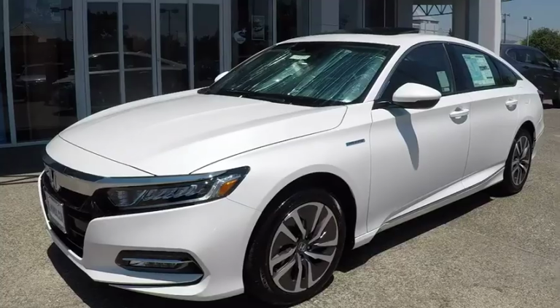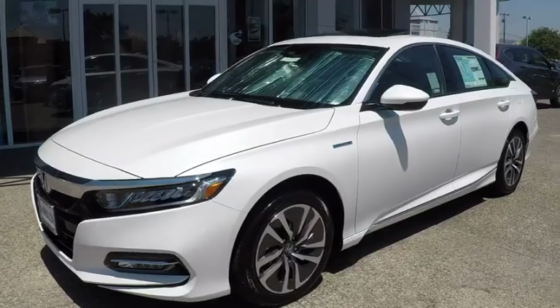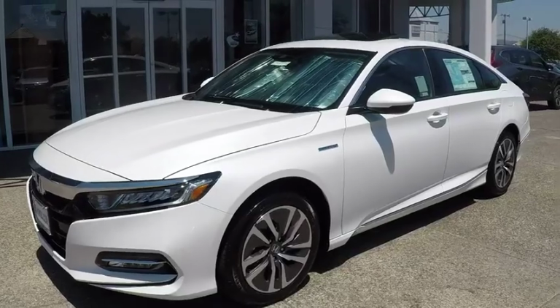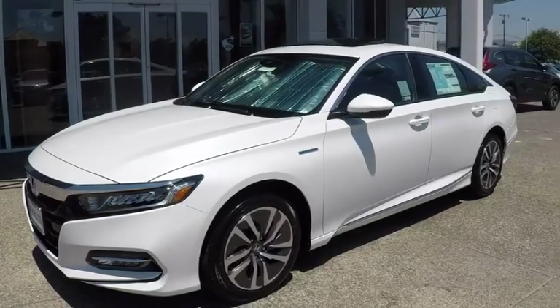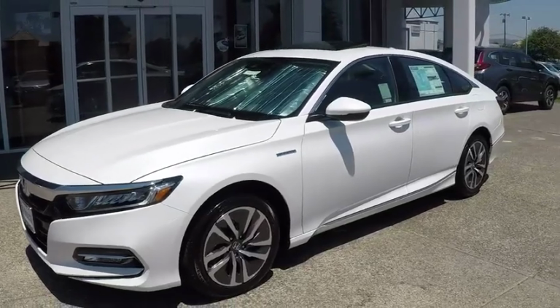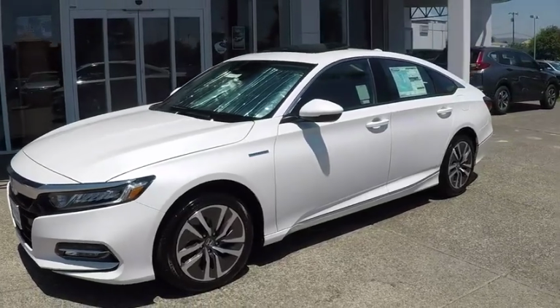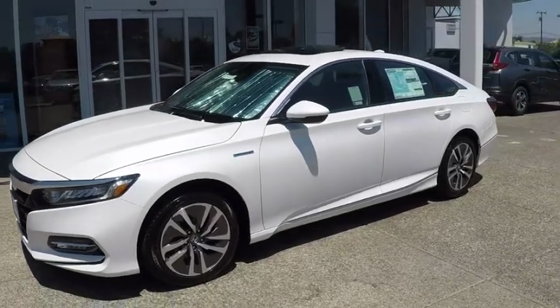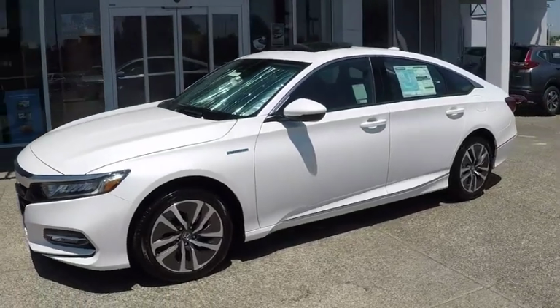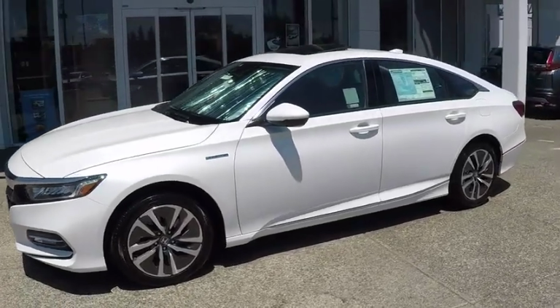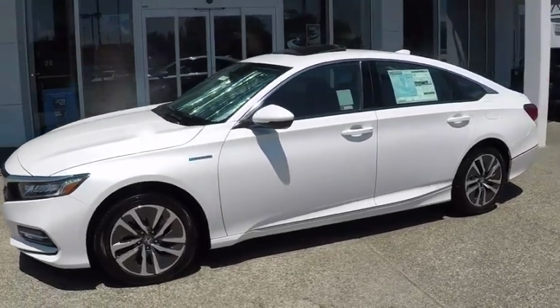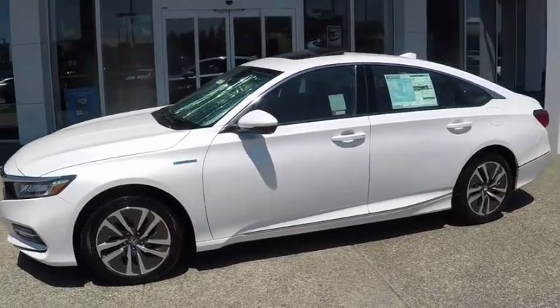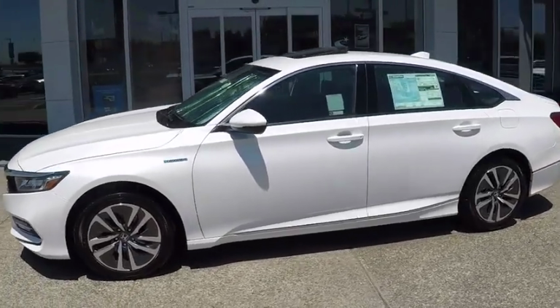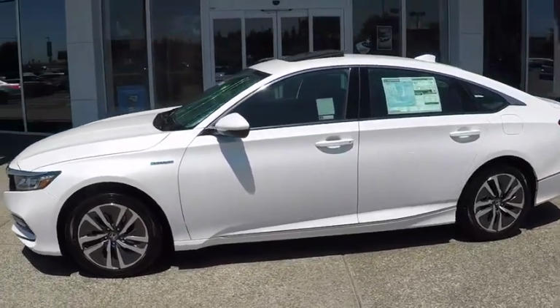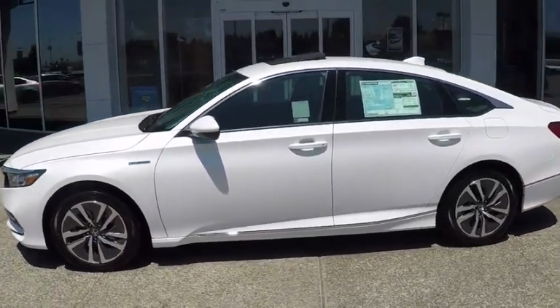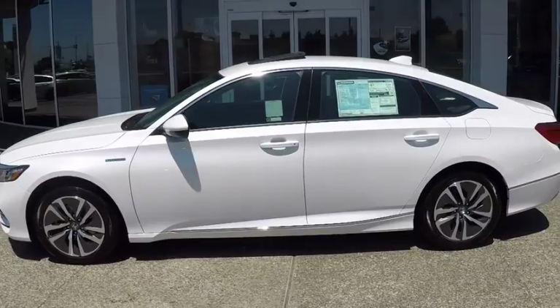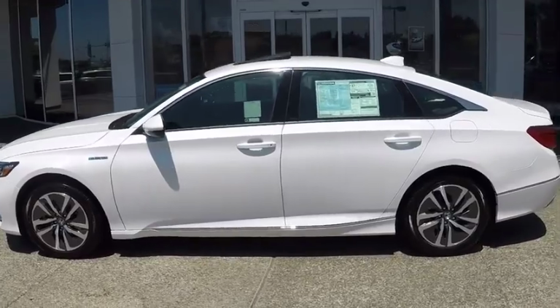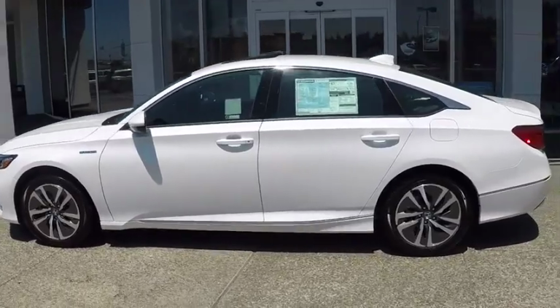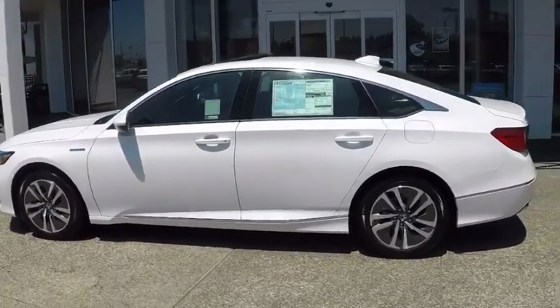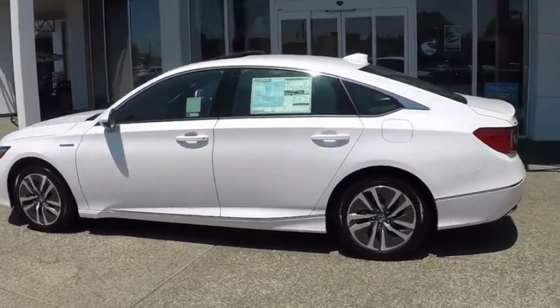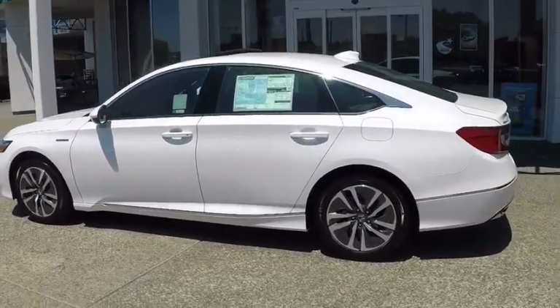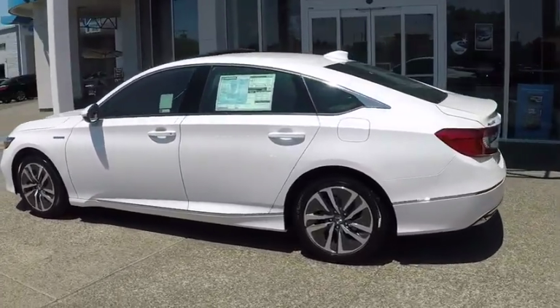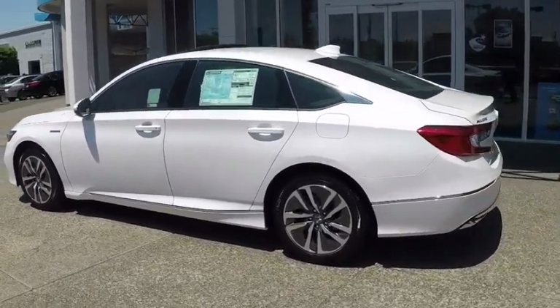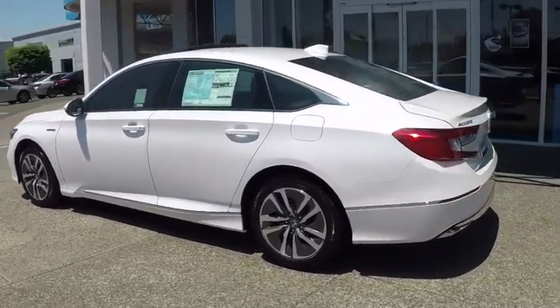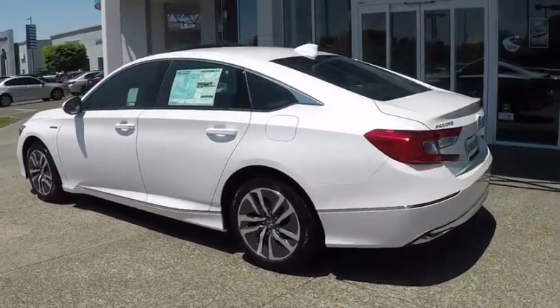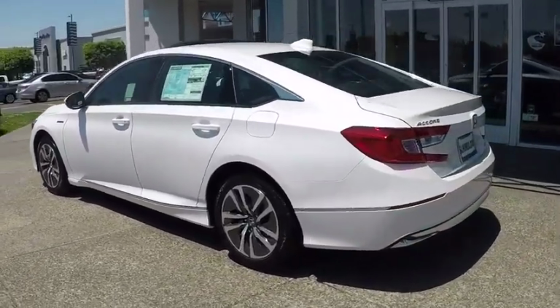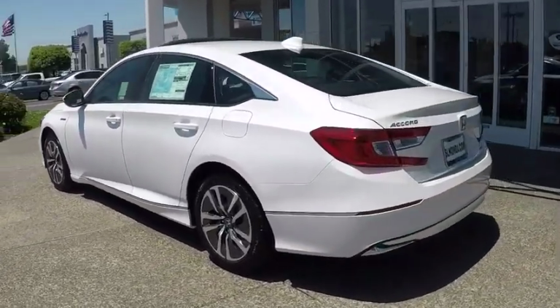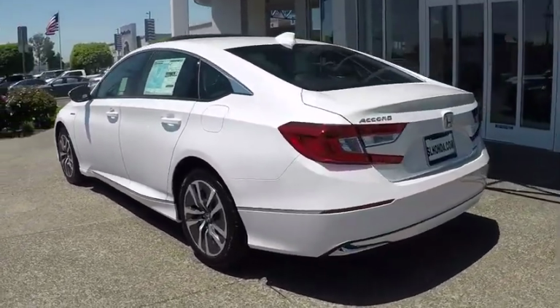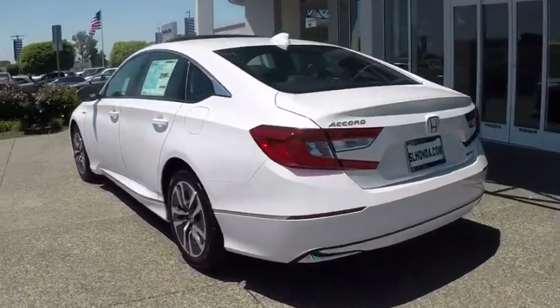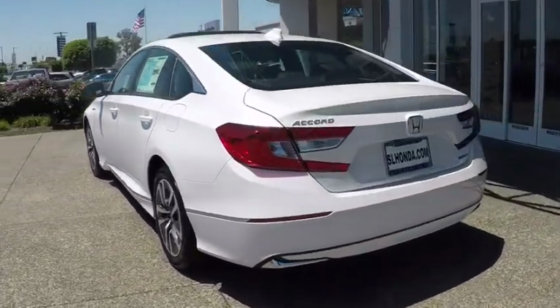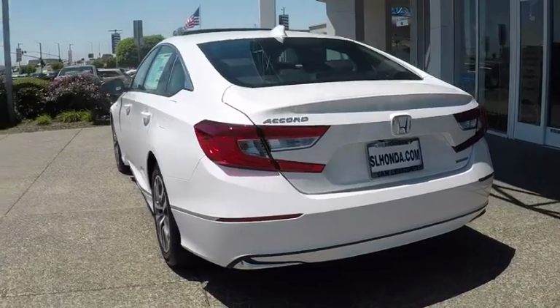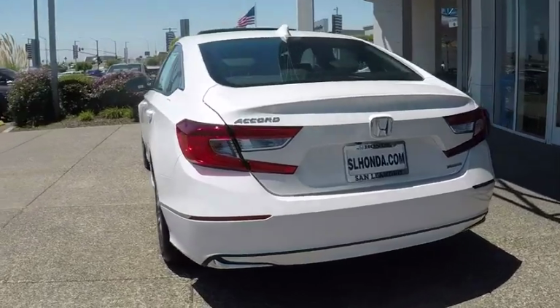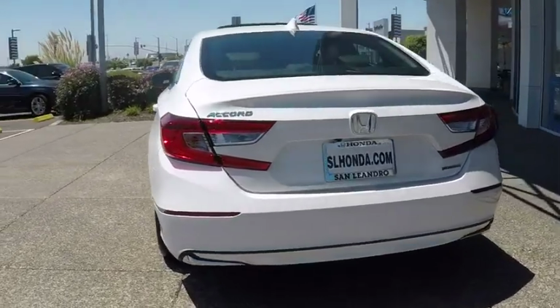We are pleased to show you the 2019 Honda Accord. Ingeniously simple, yet overflowing with luxury and technological creativity. All that and more in the Accord.